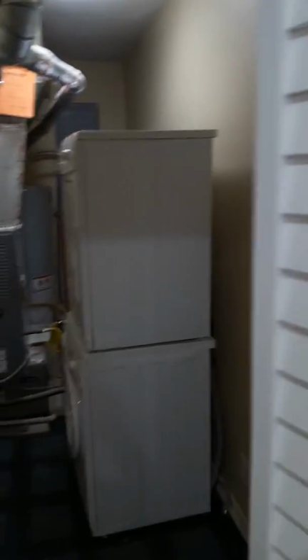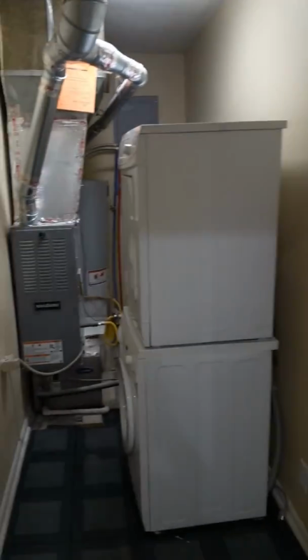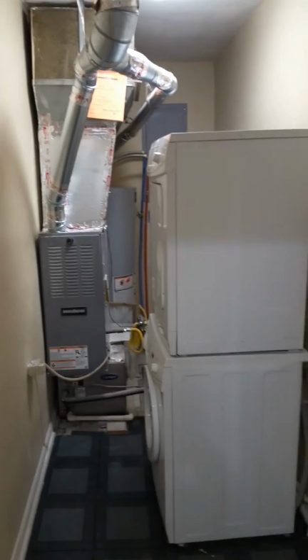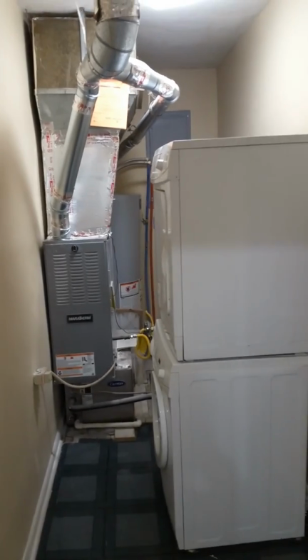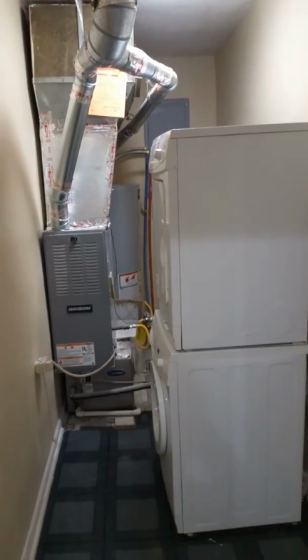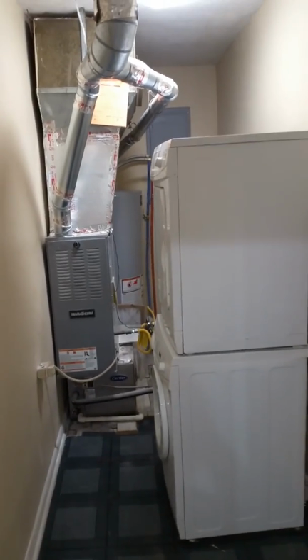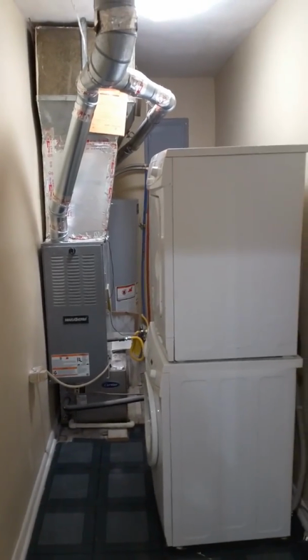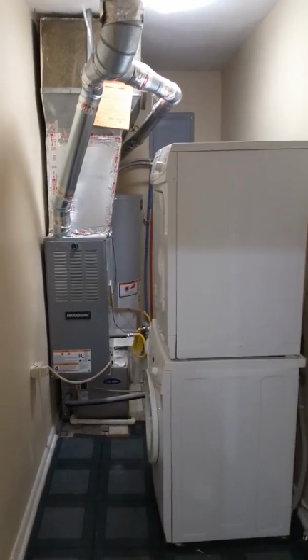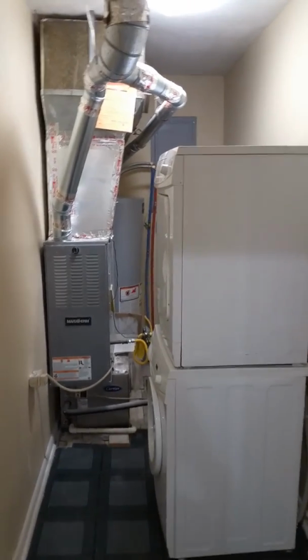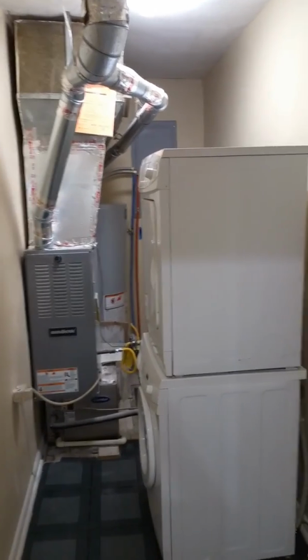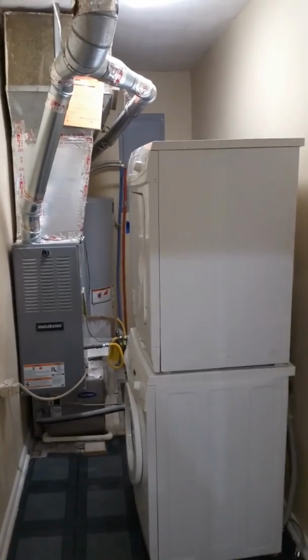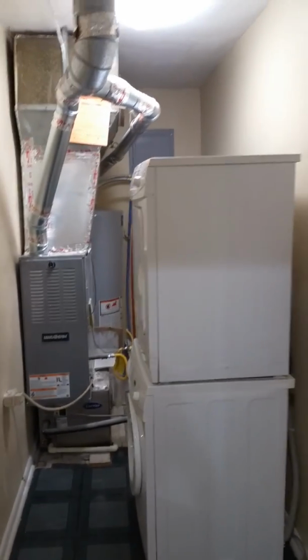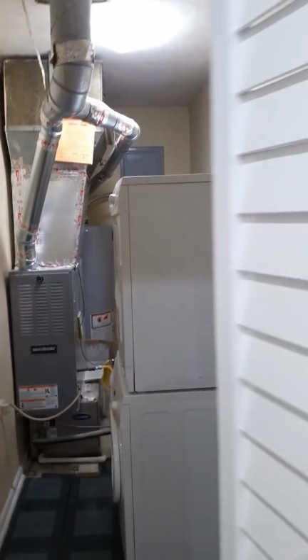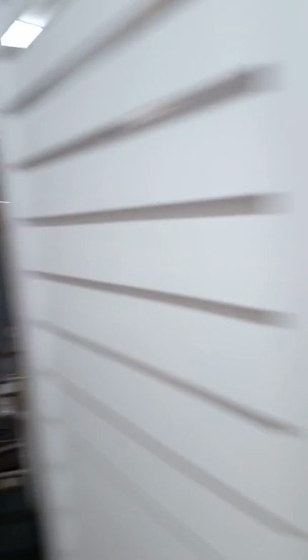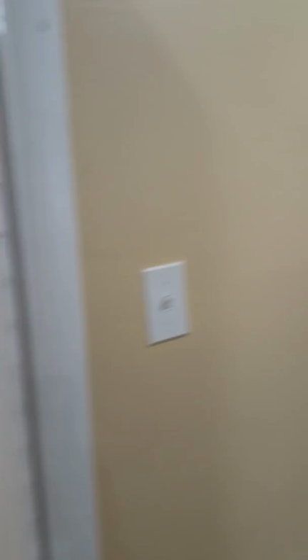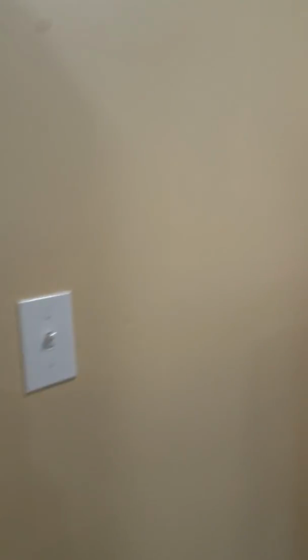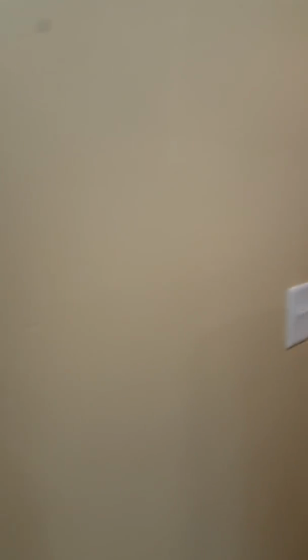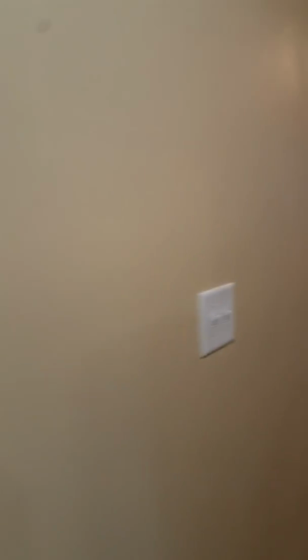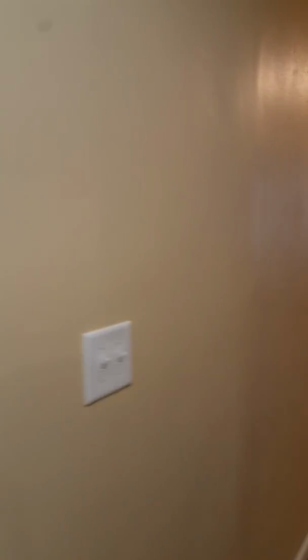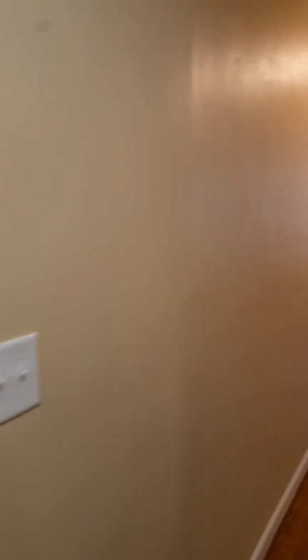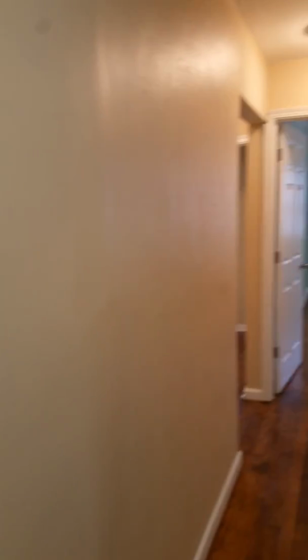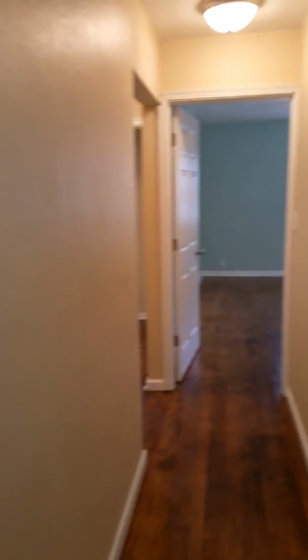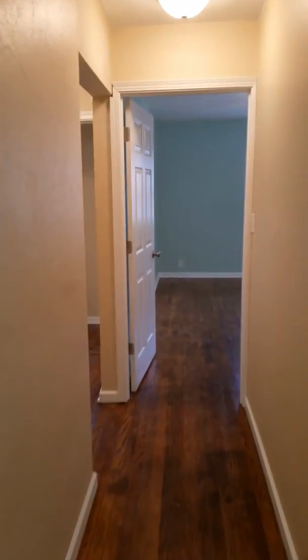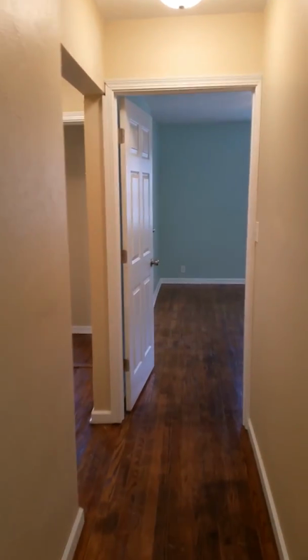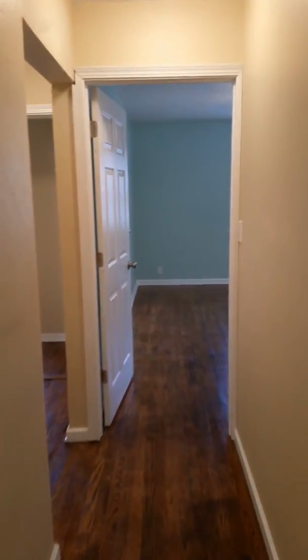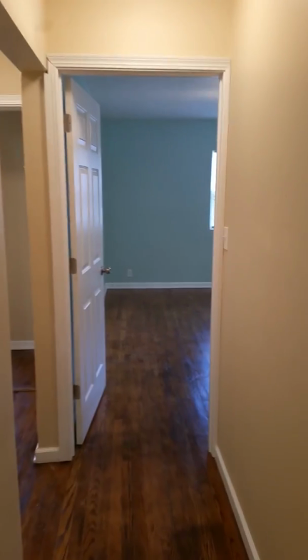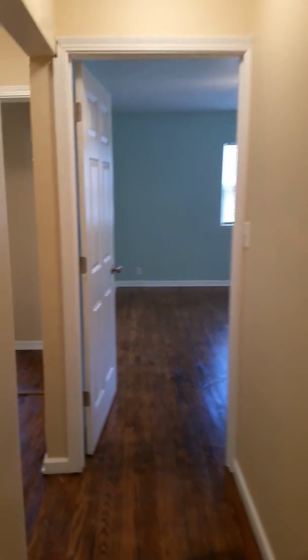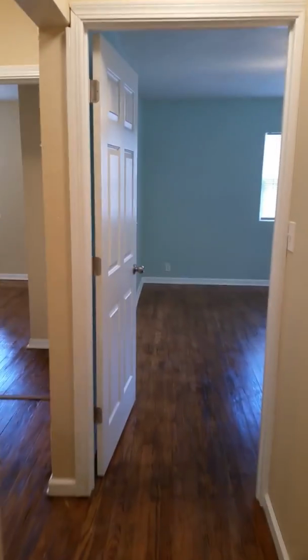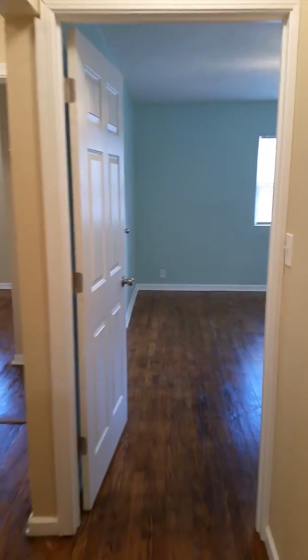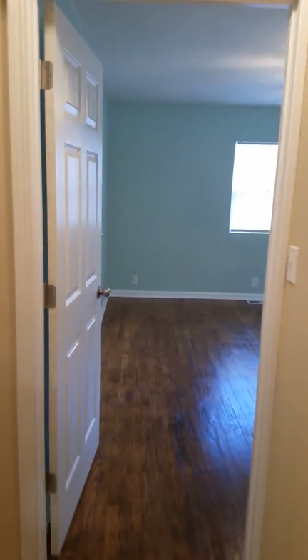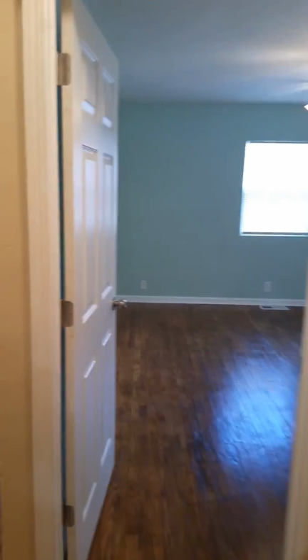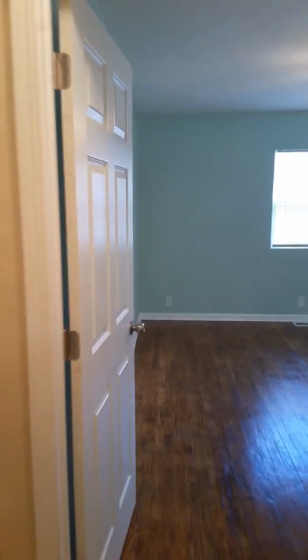The washer and dryer does stay. New HVAC, new water heater — everything's in great shape. There's been new insulation in the attic, new wiring, new plumbing. The floors are absolutely beautiful.